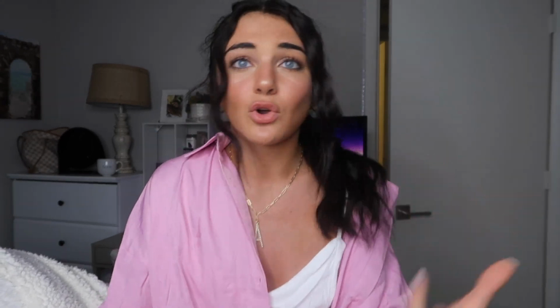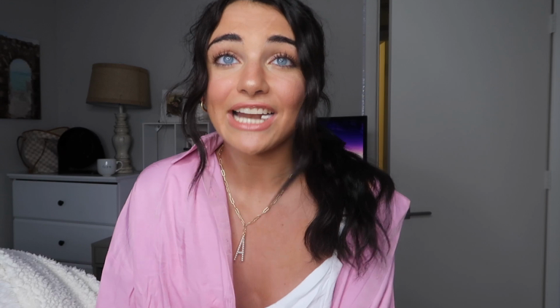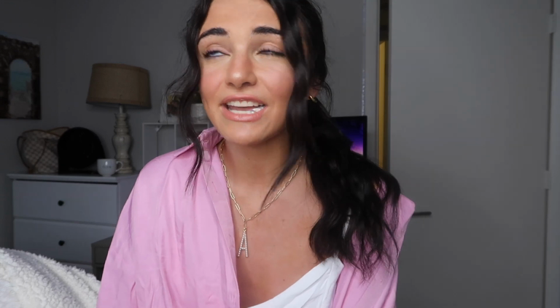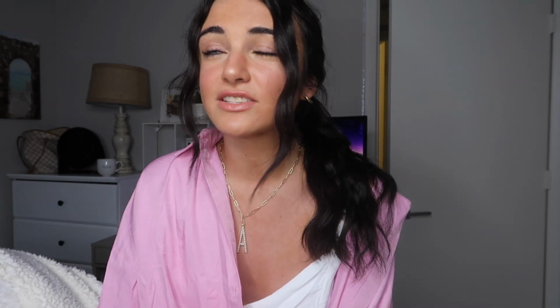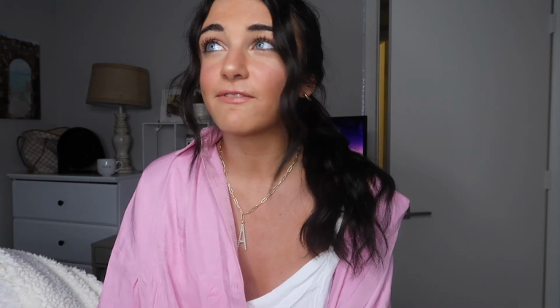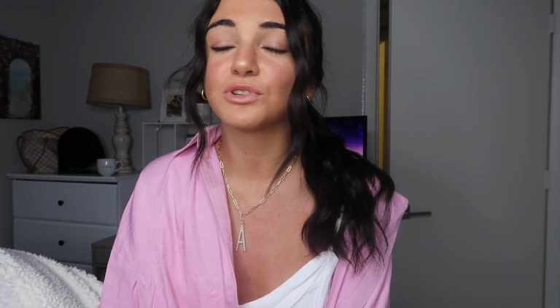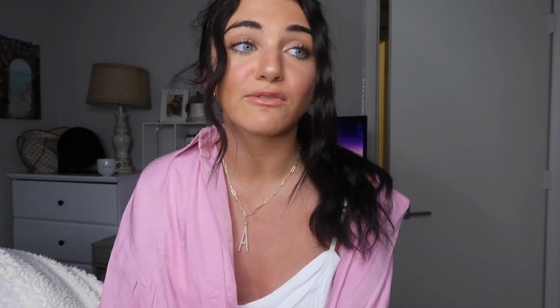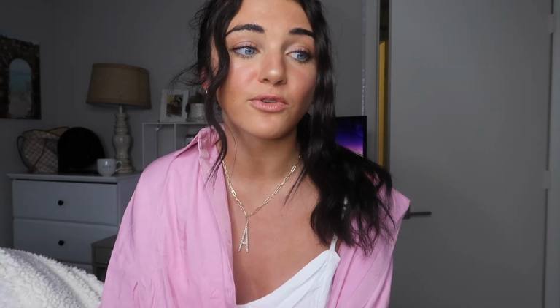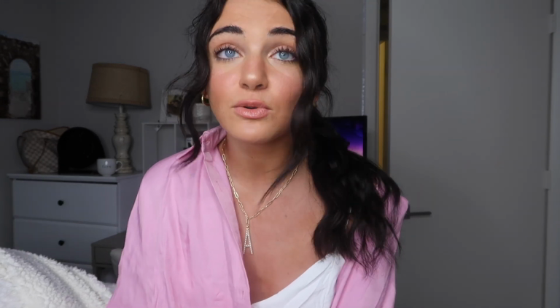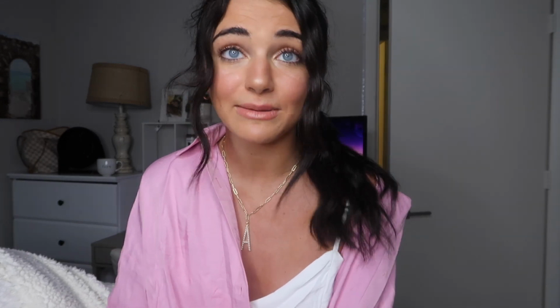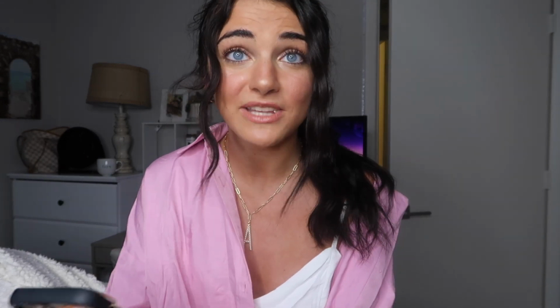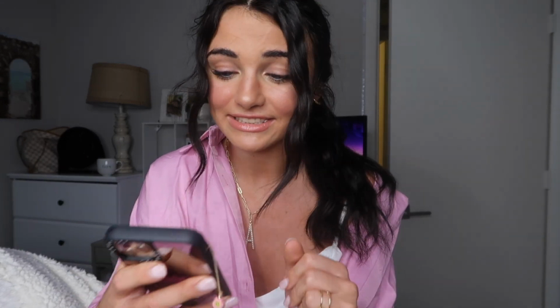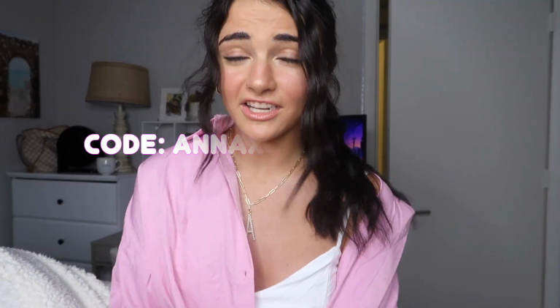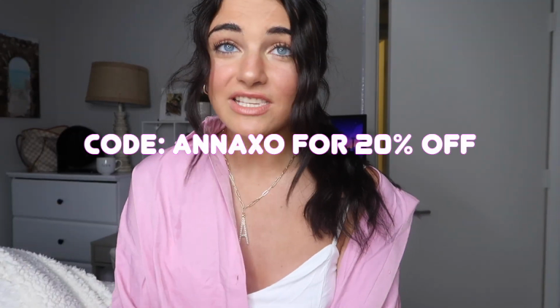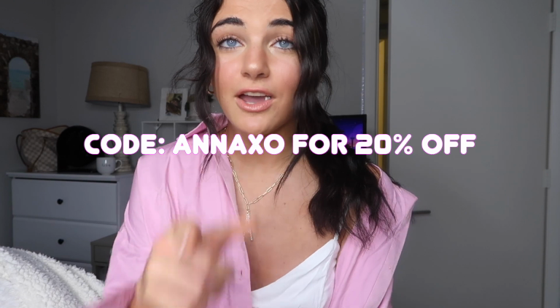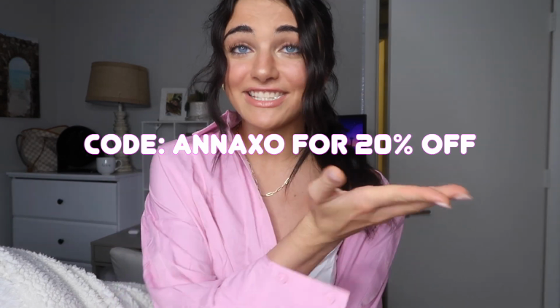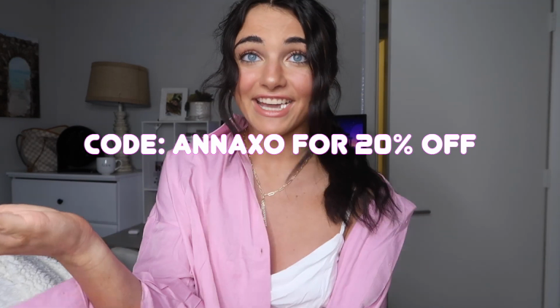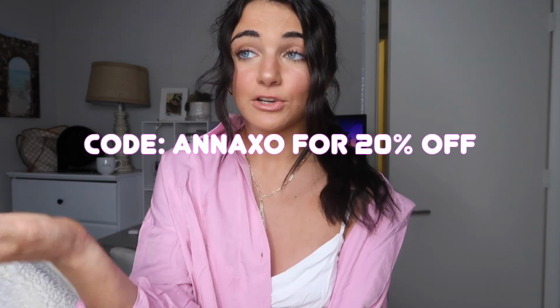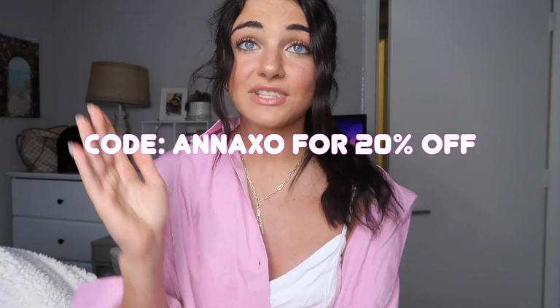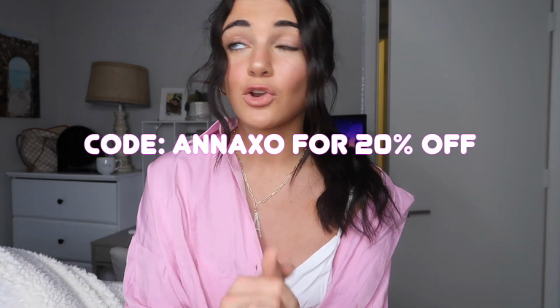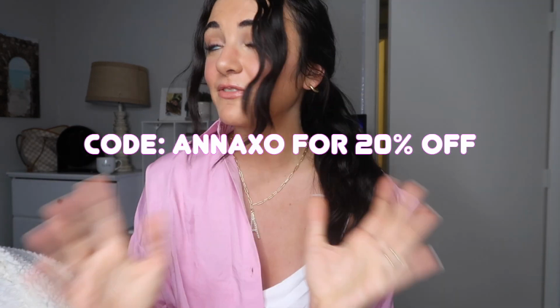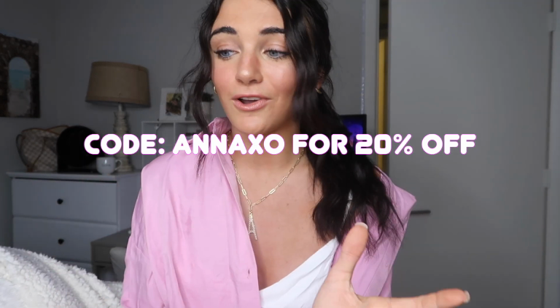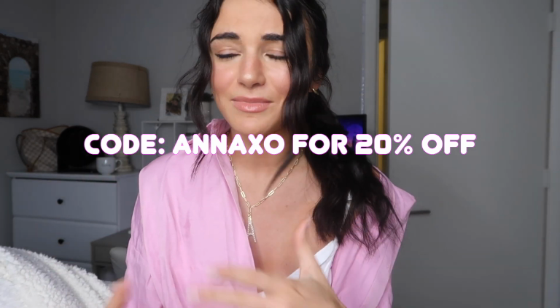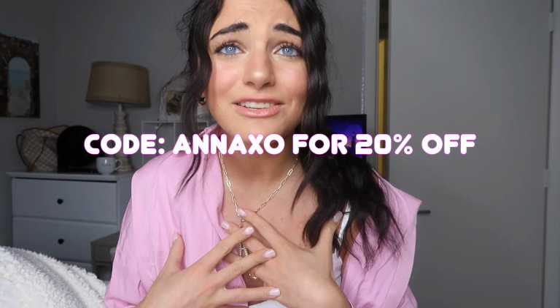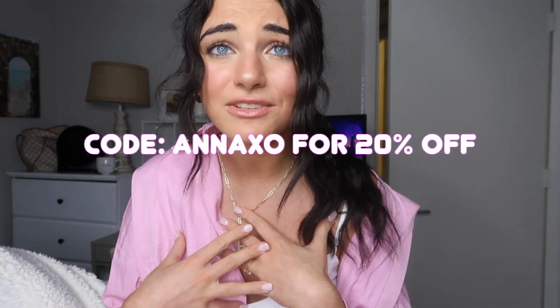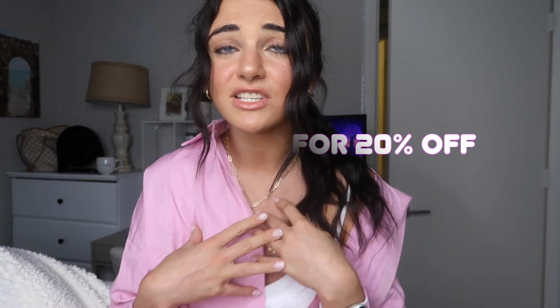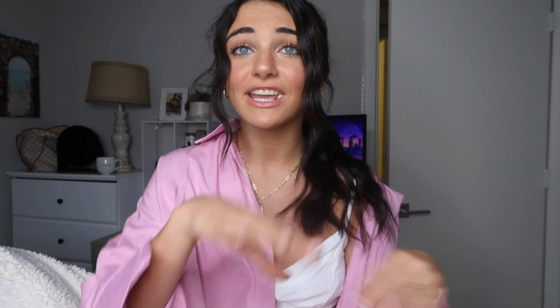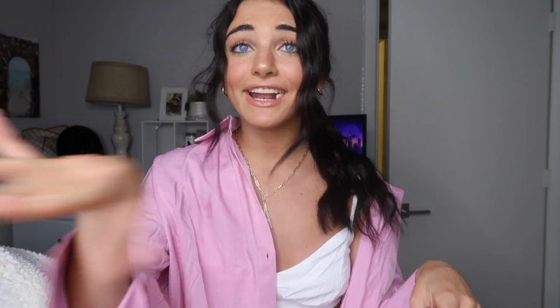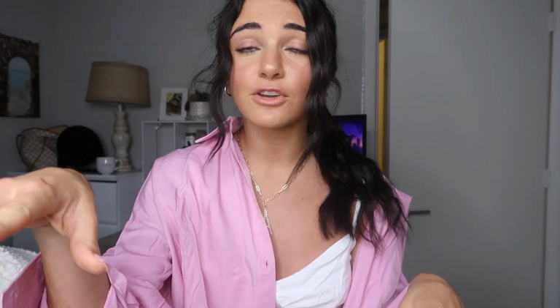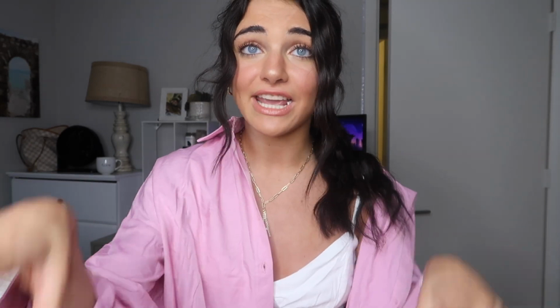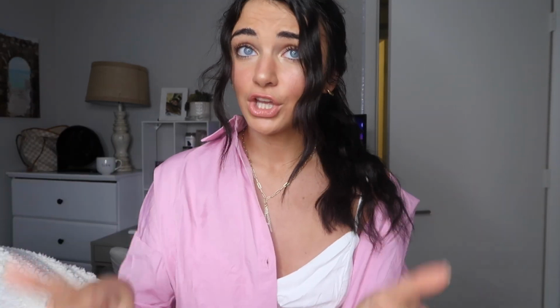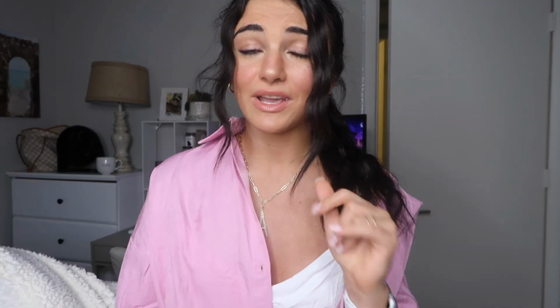I just think they have something fashionable, cute, and affordable for everyone — I'm so obsessed. We are hooking you guys up with a code: it is ANNAXO. Use that code — all my friends use it all the time, even I use it when I want to shop Princess Polly. ANNAXO for a discount, go do it!